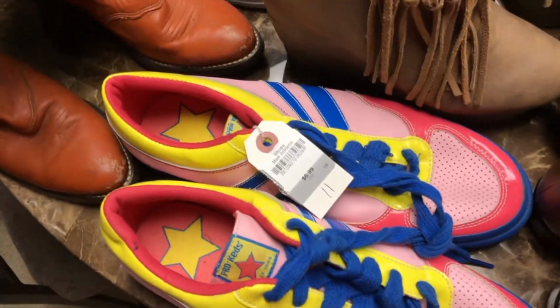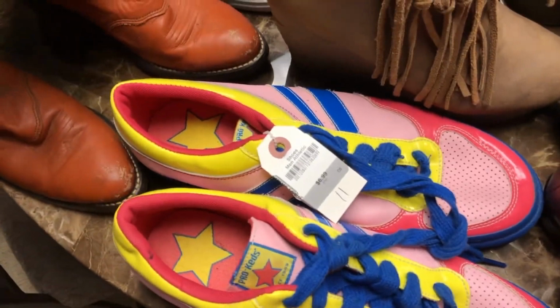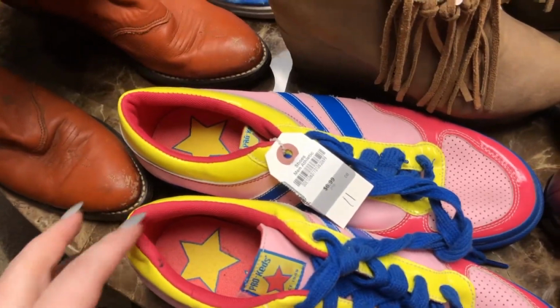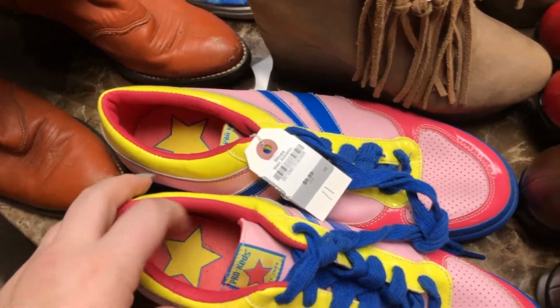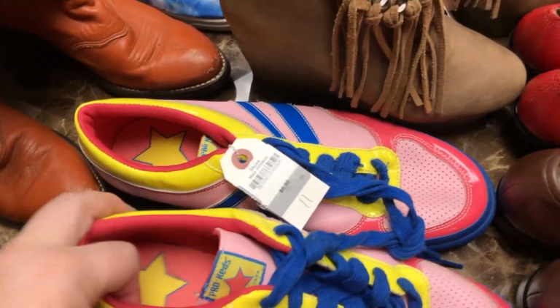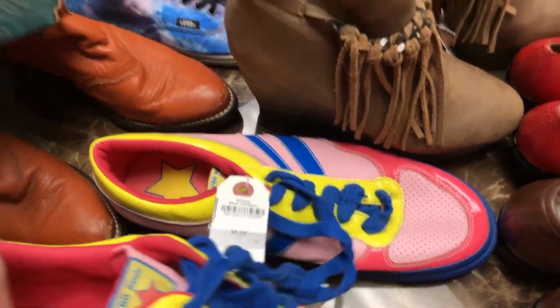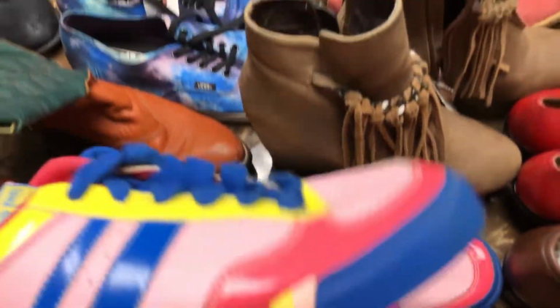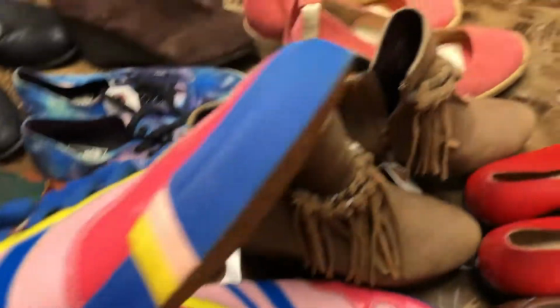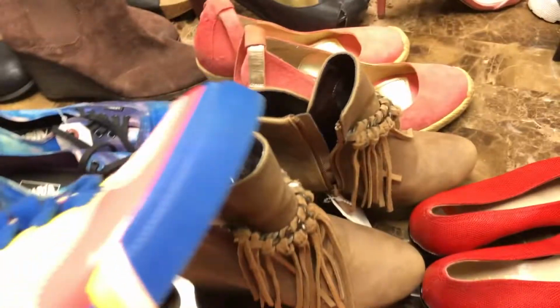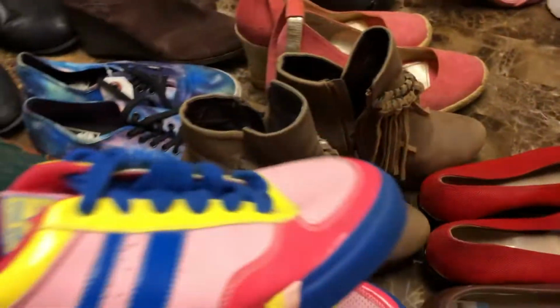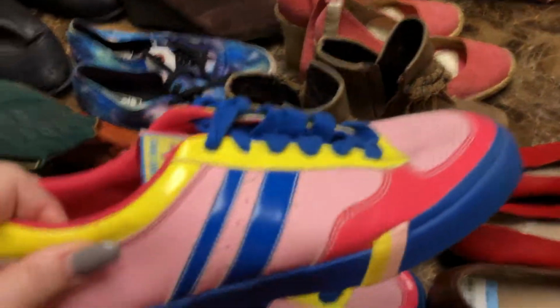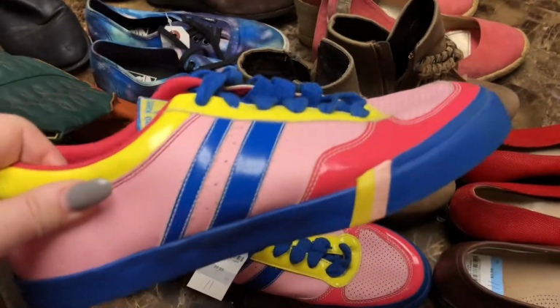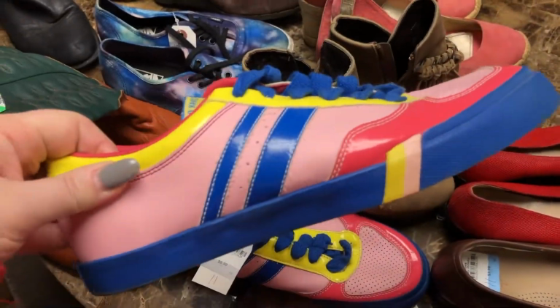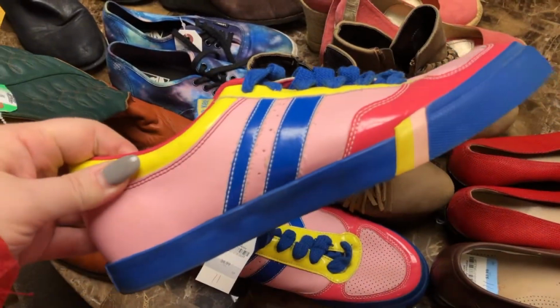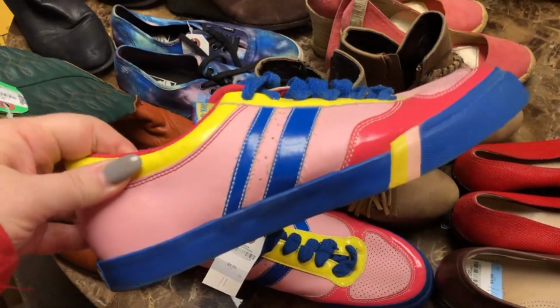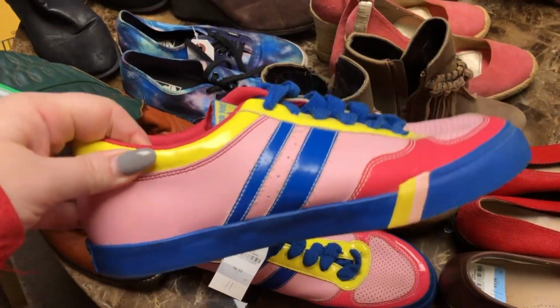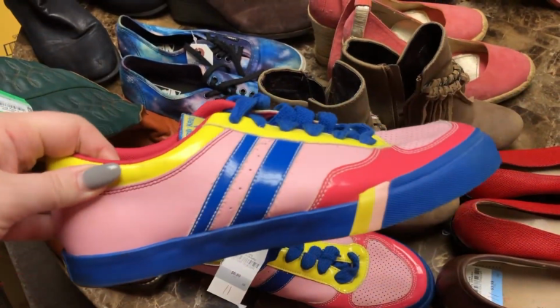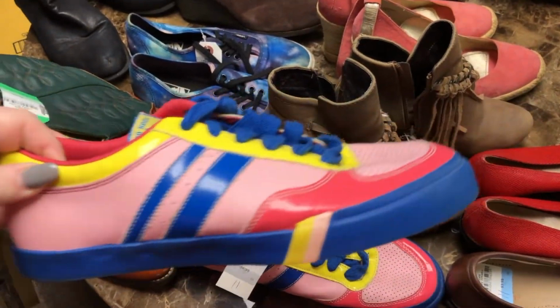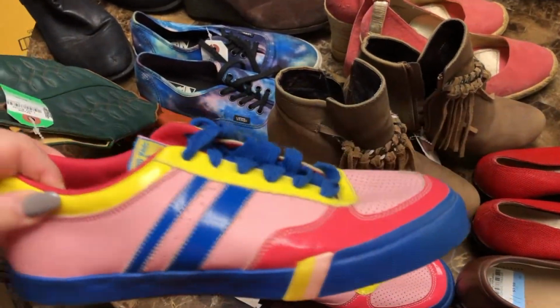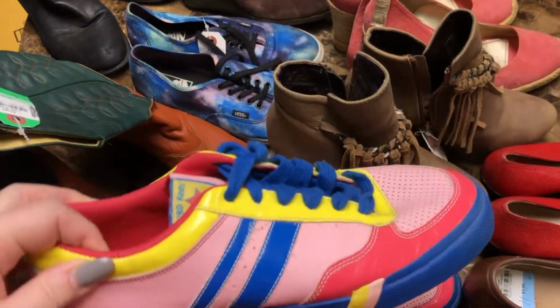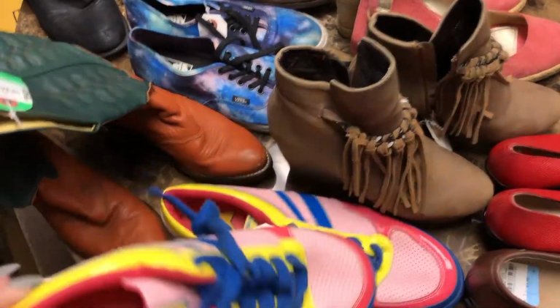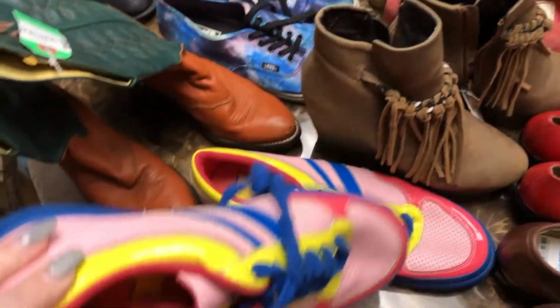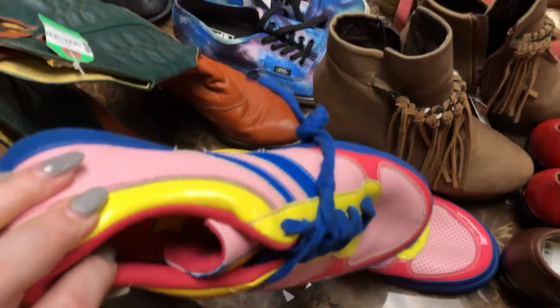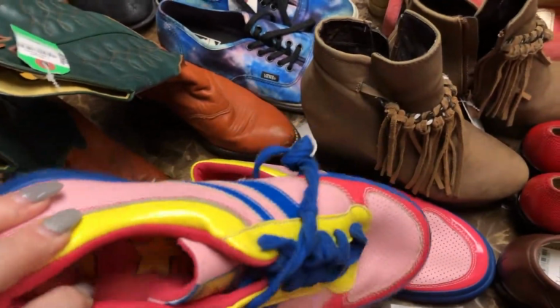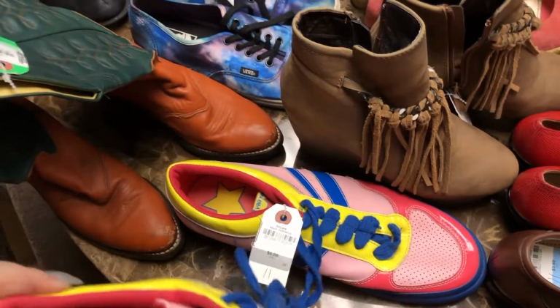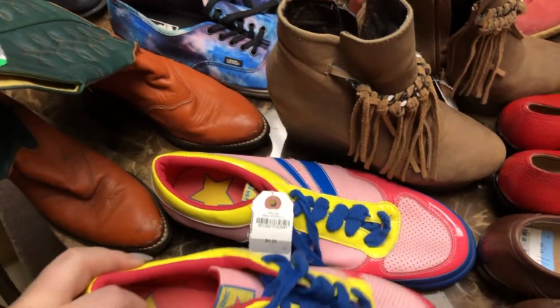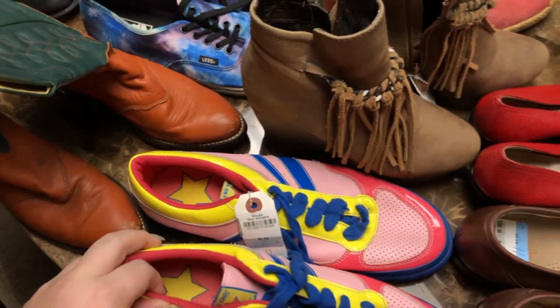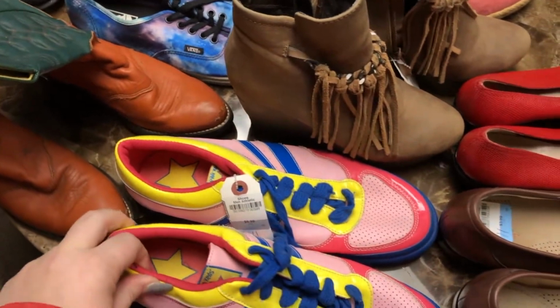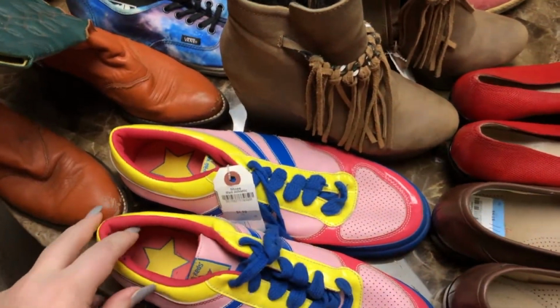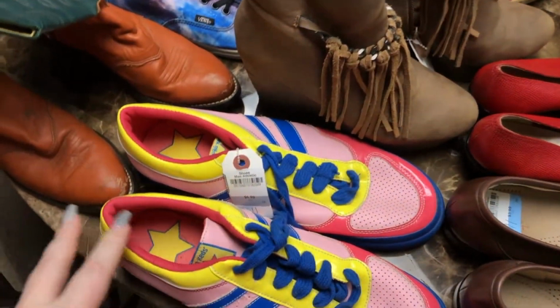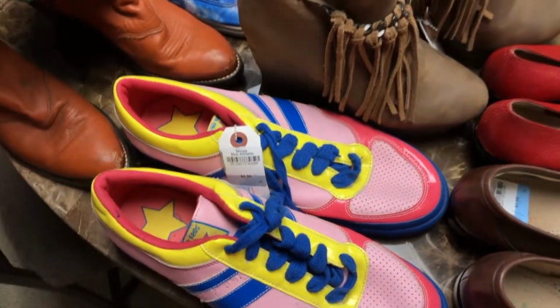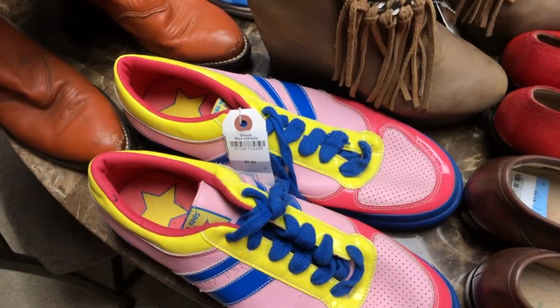Then I grabbed this pair of Keds — they're called Pro Keds. I have never seen this kind before, but they're really cool. I was thinking, well, if they don't sell or if they're not worth a lot — I didn't research them — but if they're not worth a lot I might just keep them because they're kind of cool. I think they're like really cool streetwear.